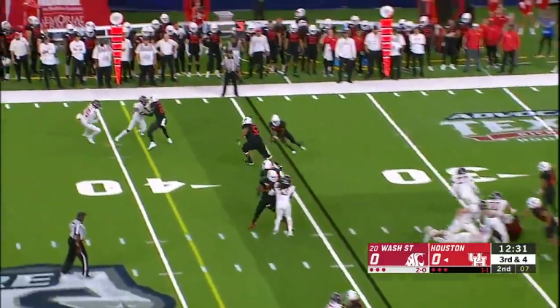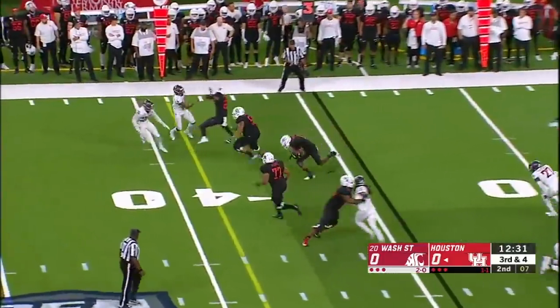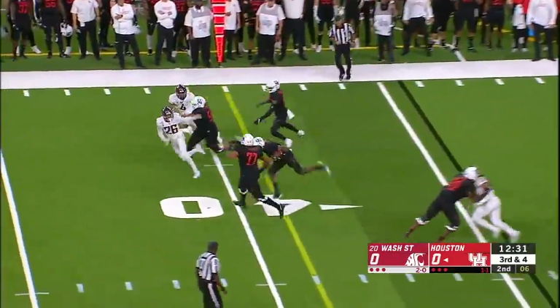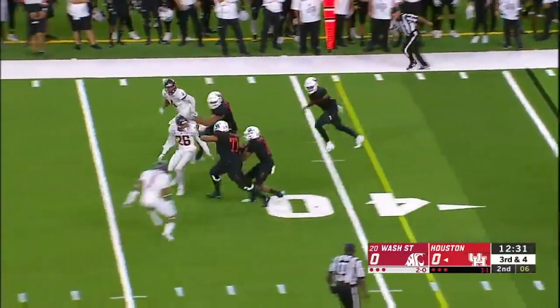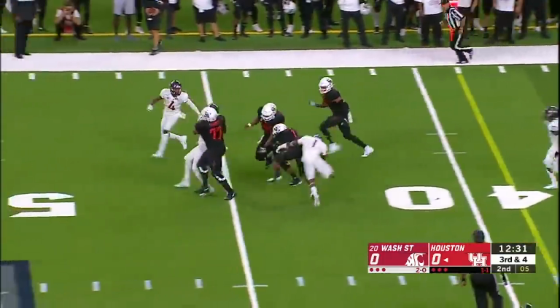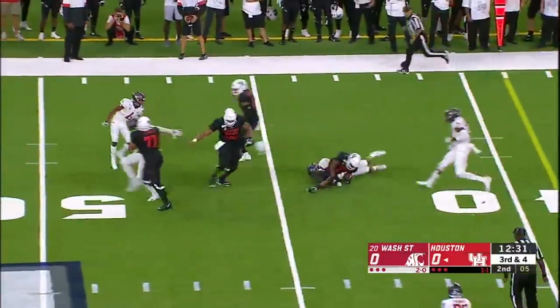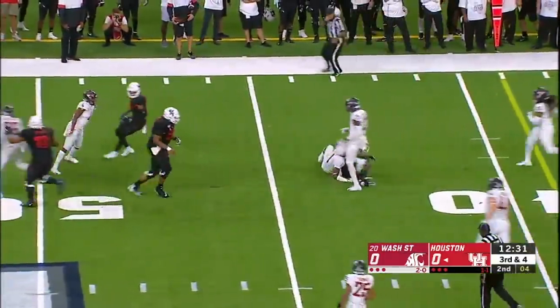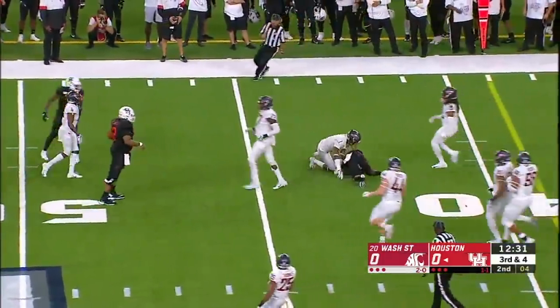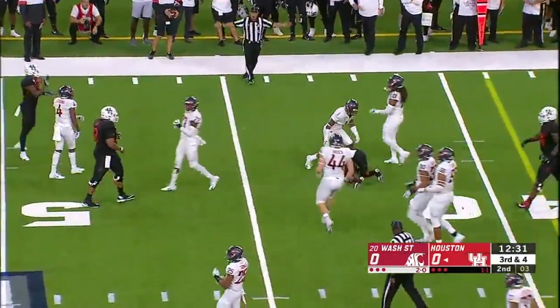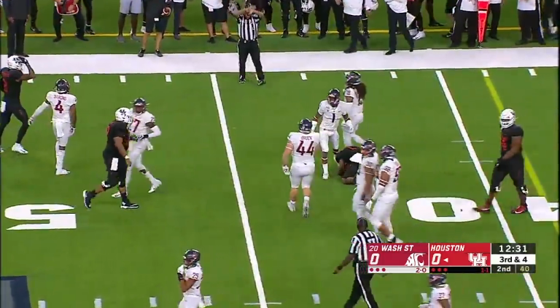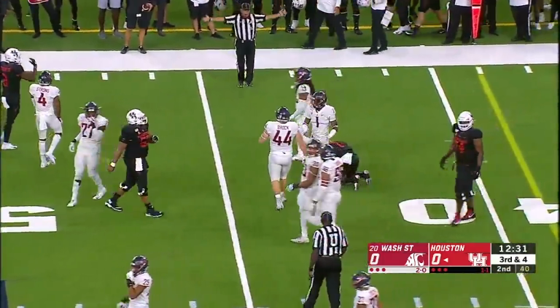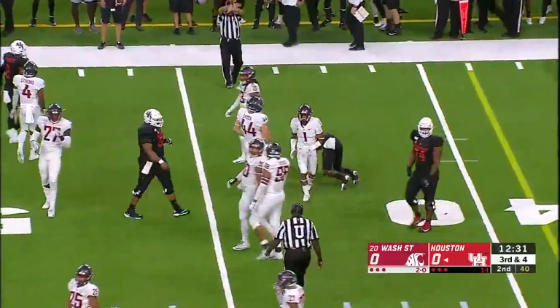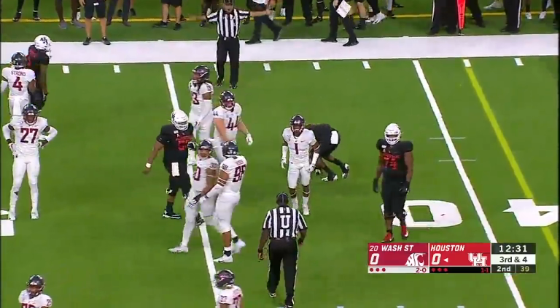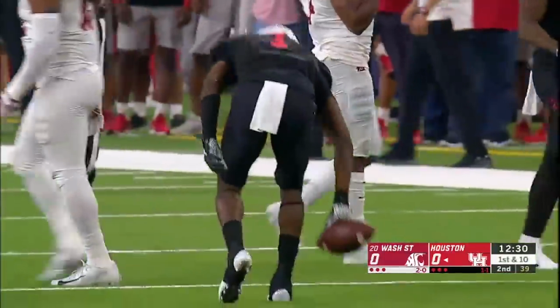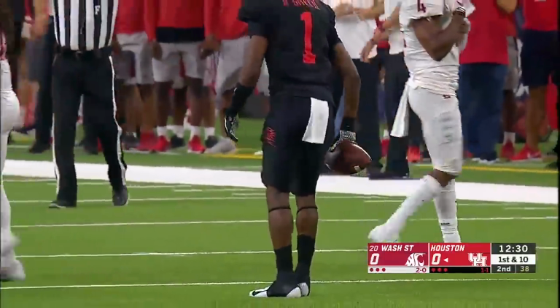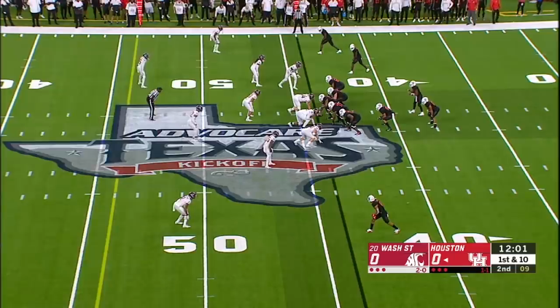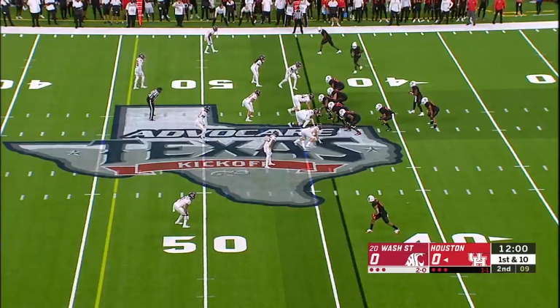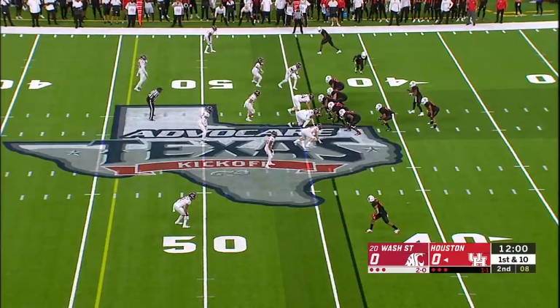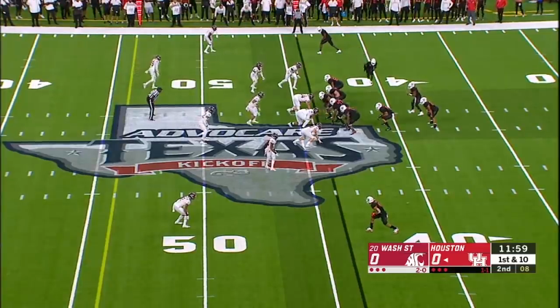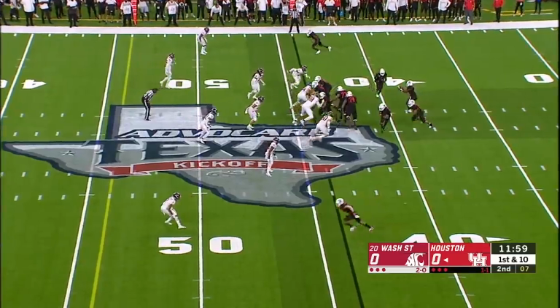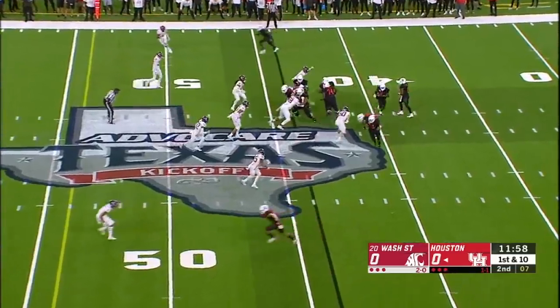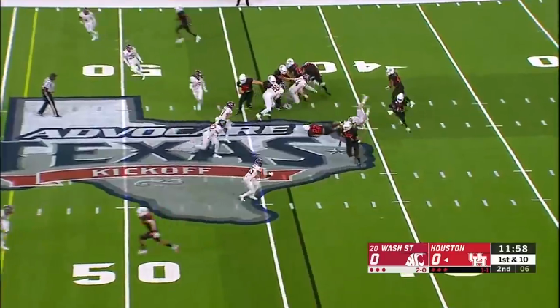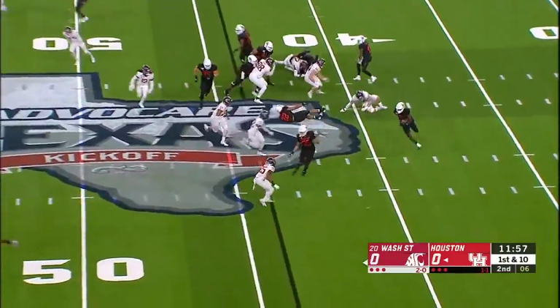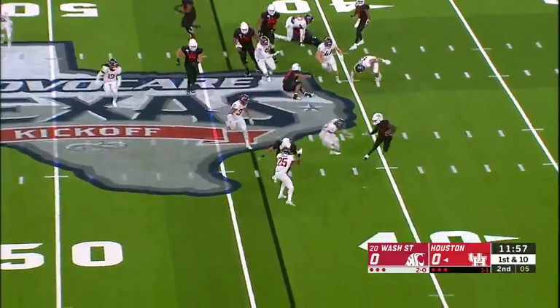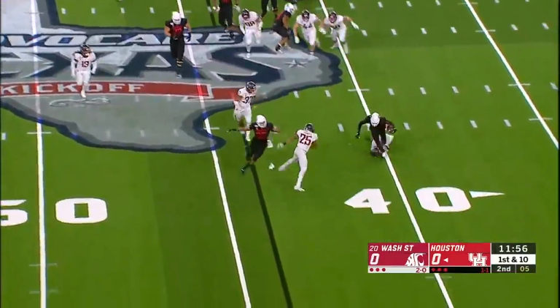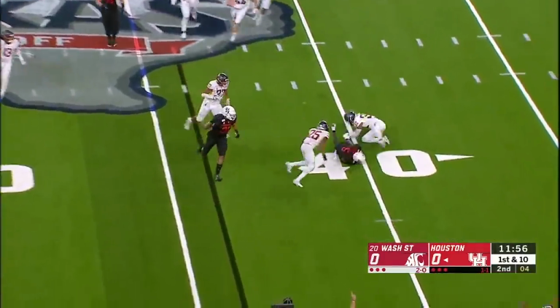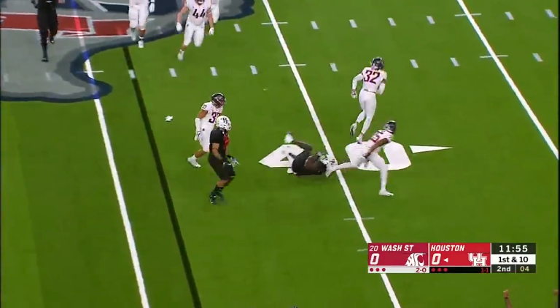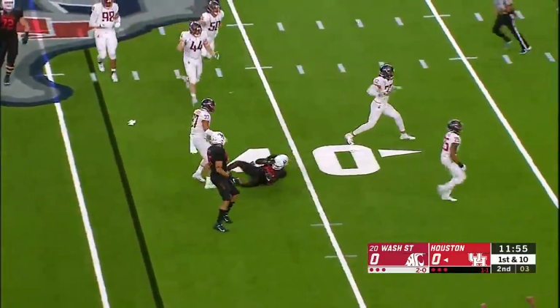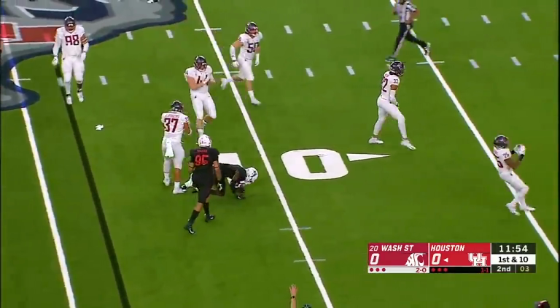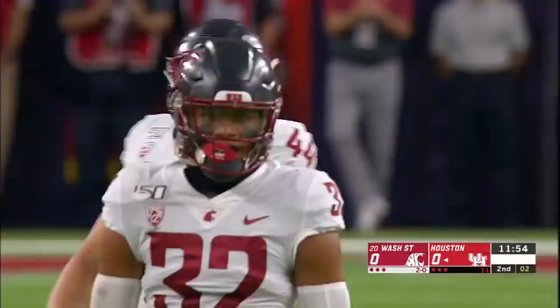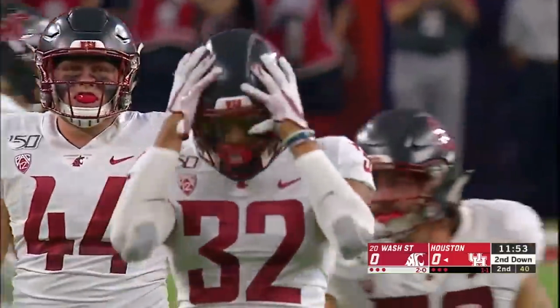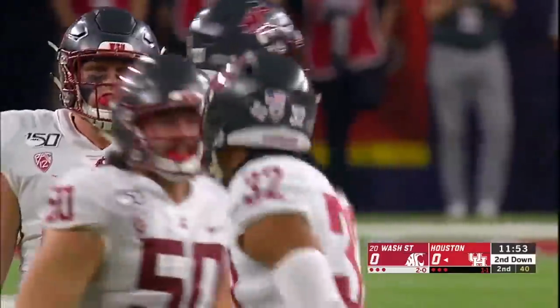He throws short and it's caught with some blockers ahead. That was a good open field tackle — otherwise, maybe a bigger gain. Bryson Smith, we'll watch him because he looked a little banged up. He's one of those playmakers. A good block in the backfield, but they needed a couple more blockers. Dropped for a loss.